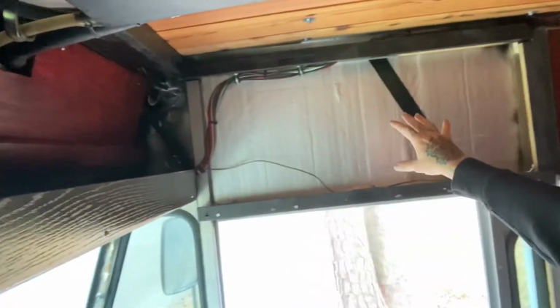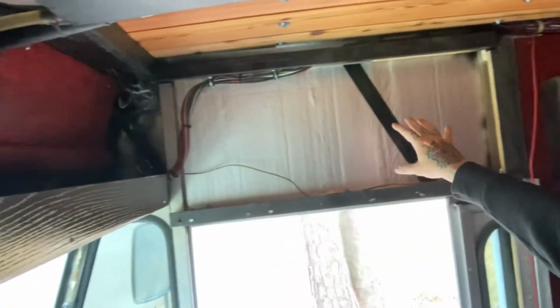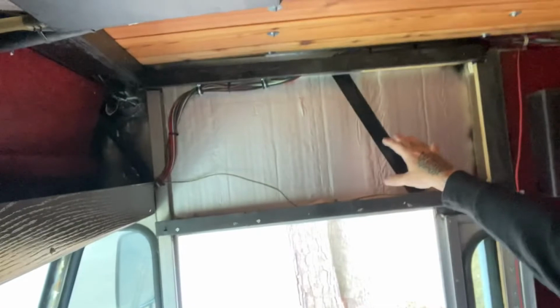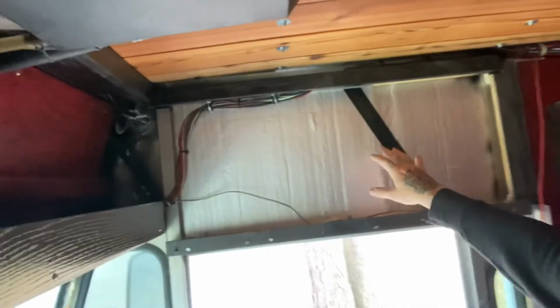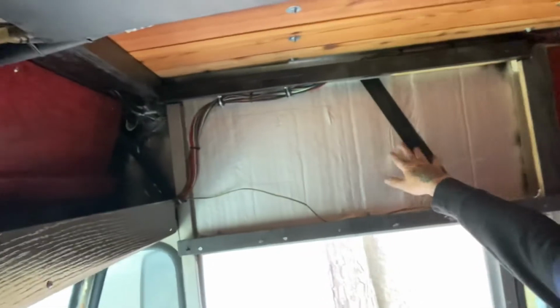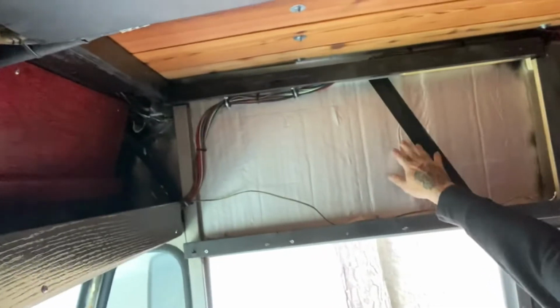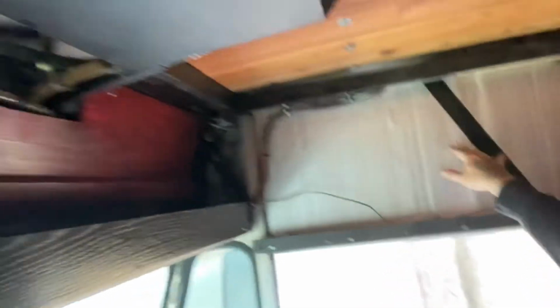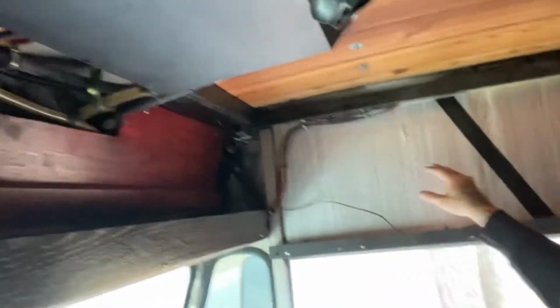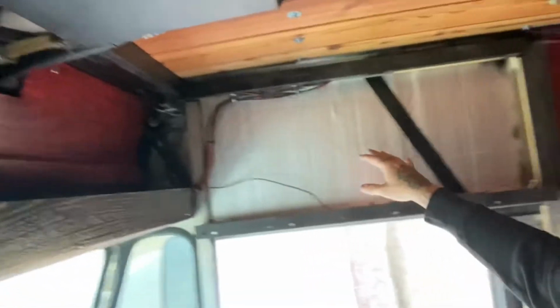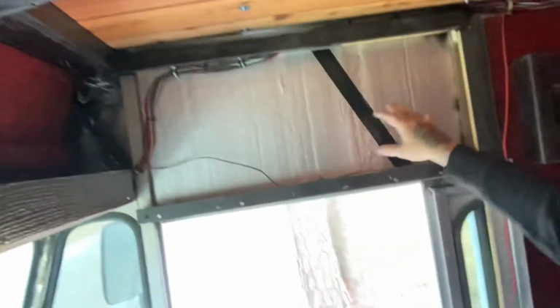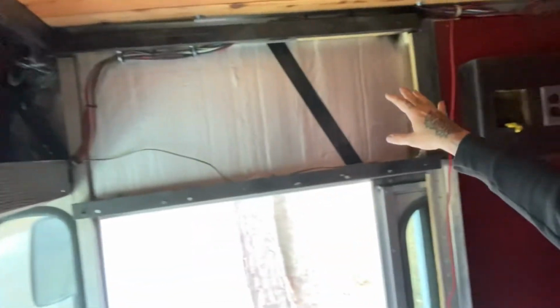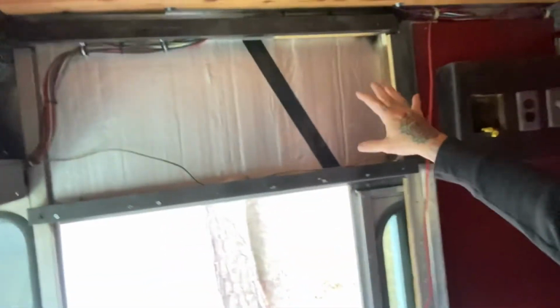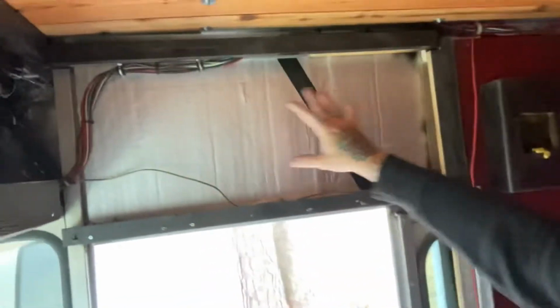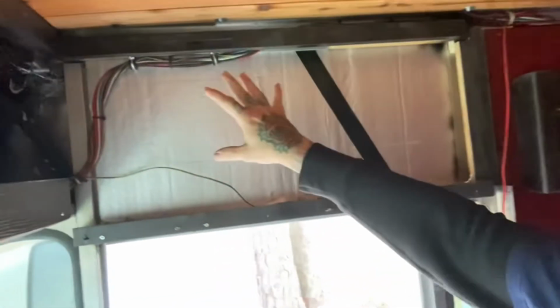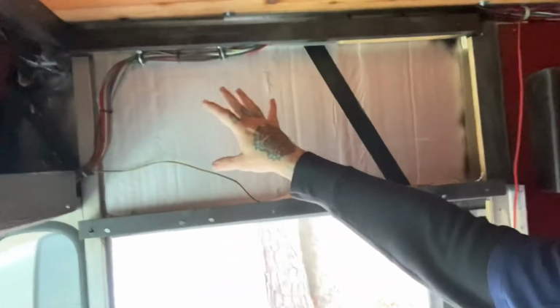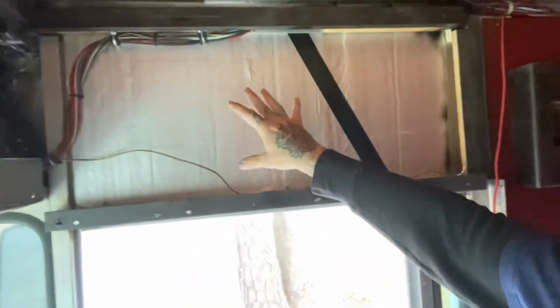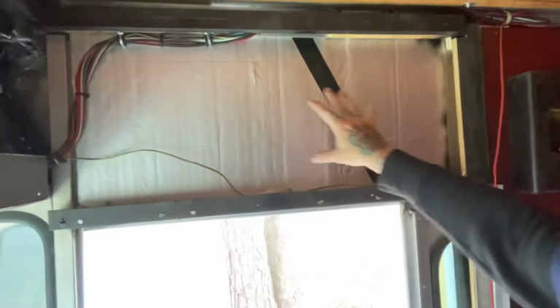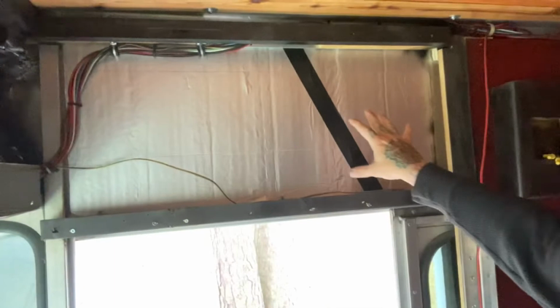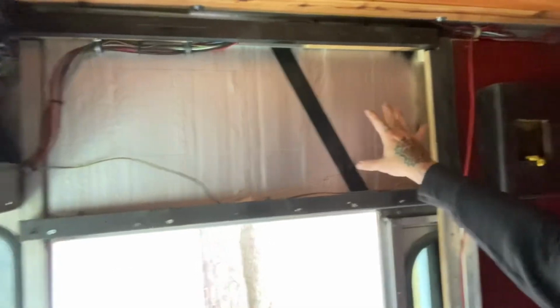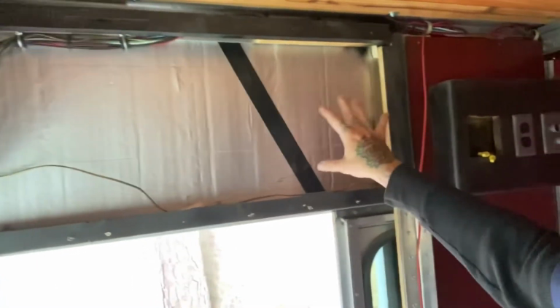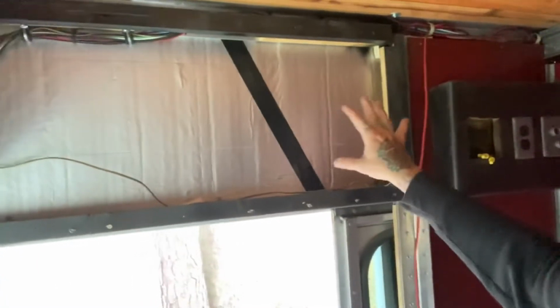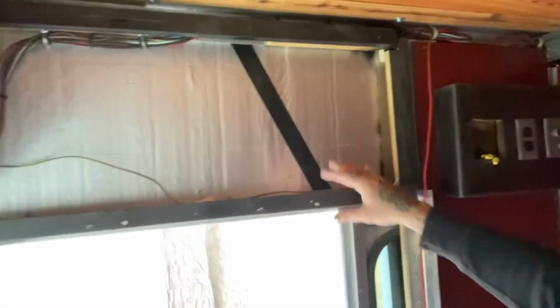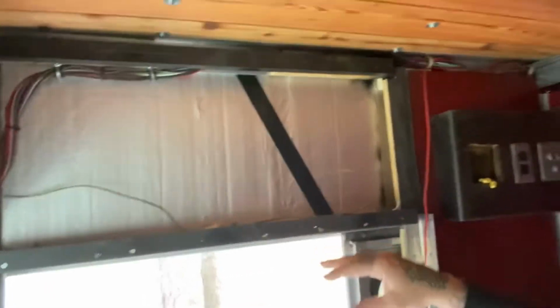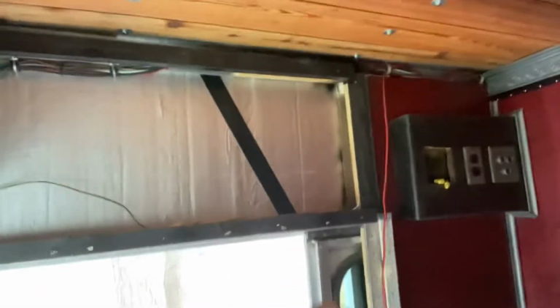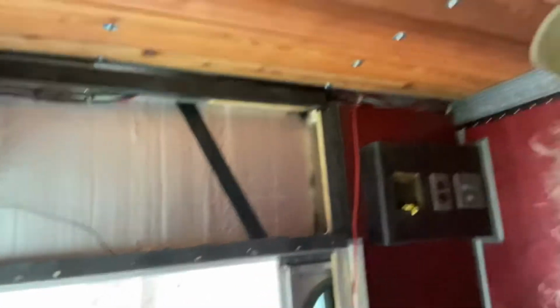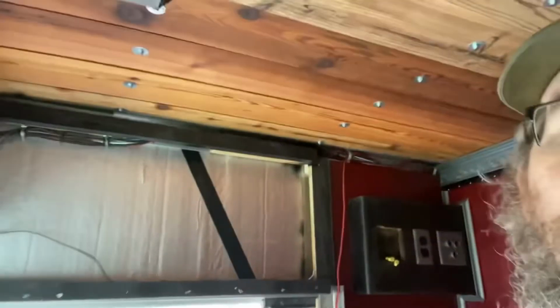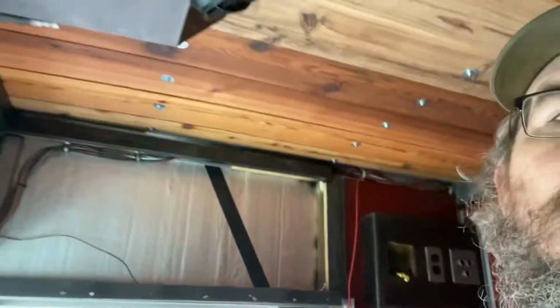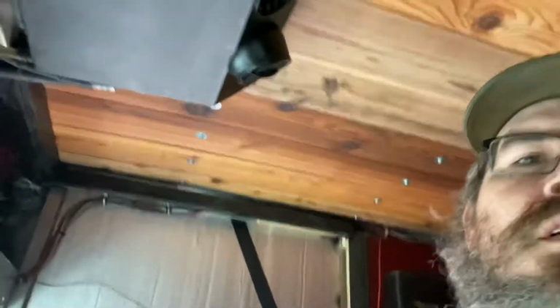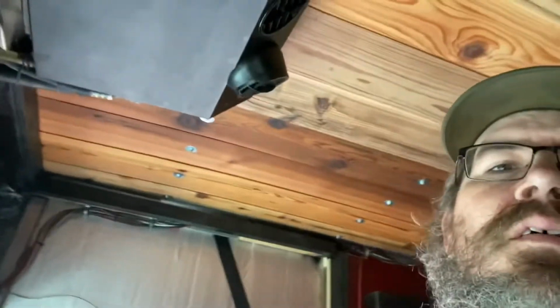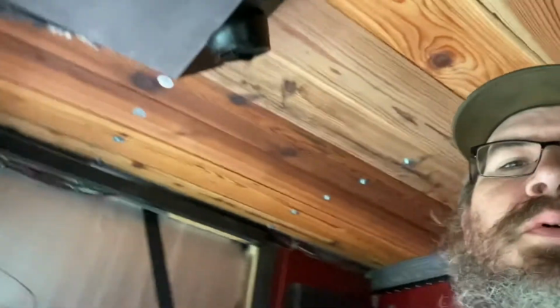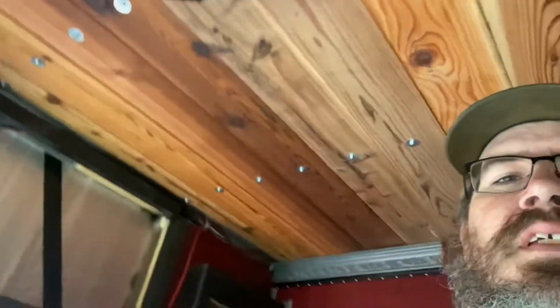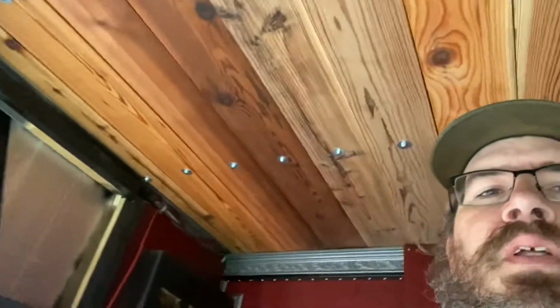Same on this side where the speaker box goes — got insulation. I'm gonna put the speaker box back there and then some other stuff there. And I put cedar planks in.